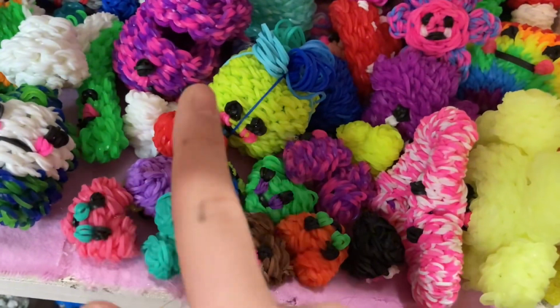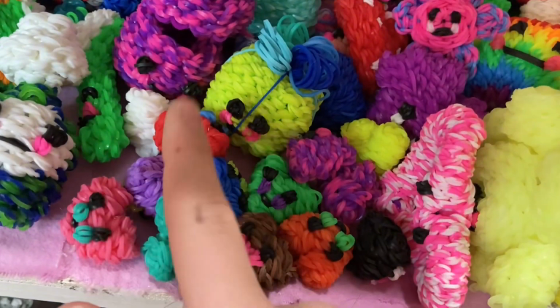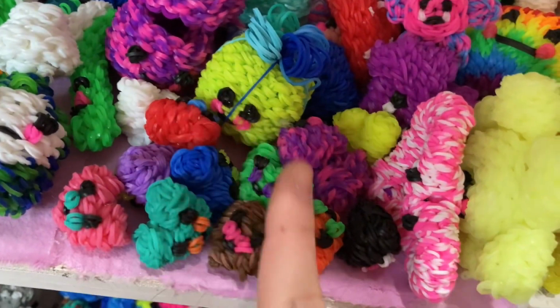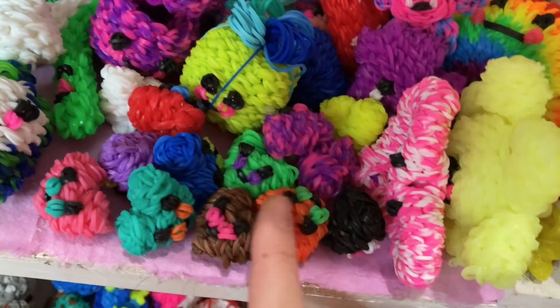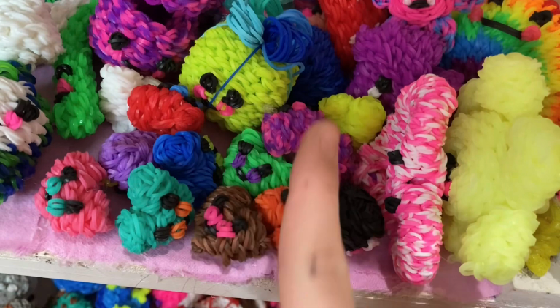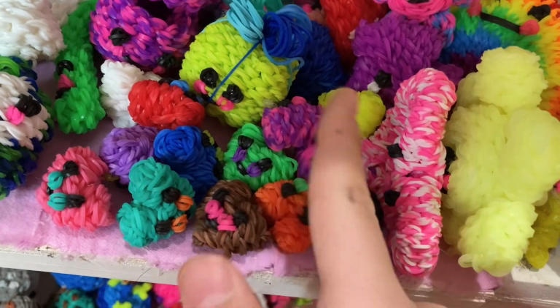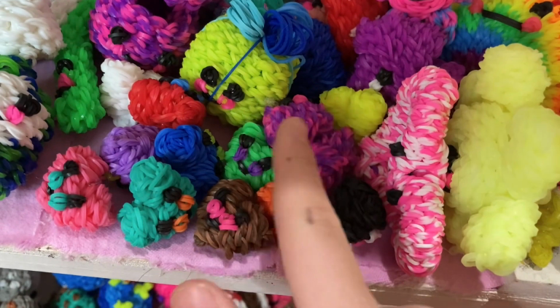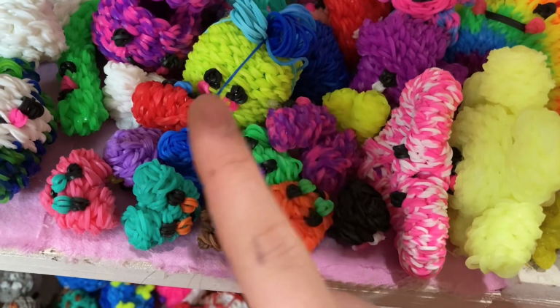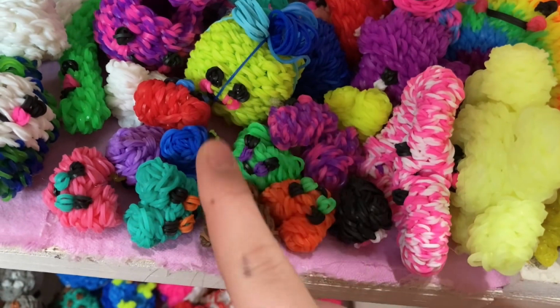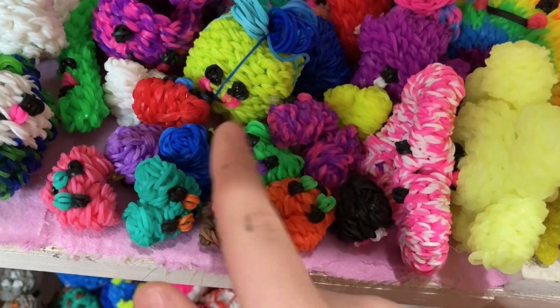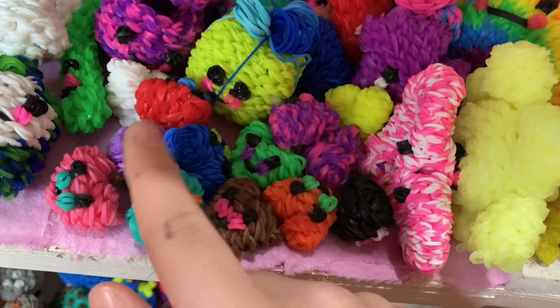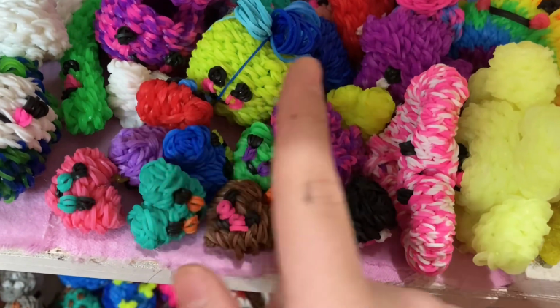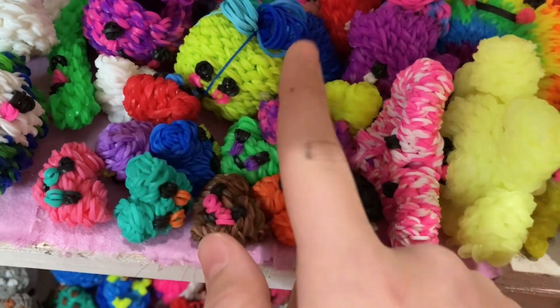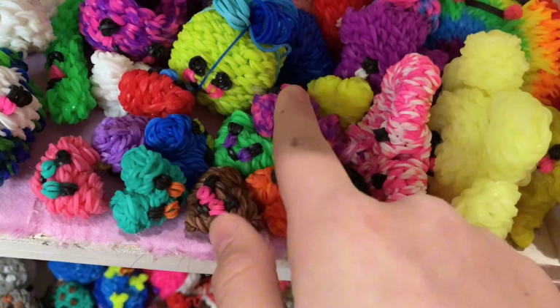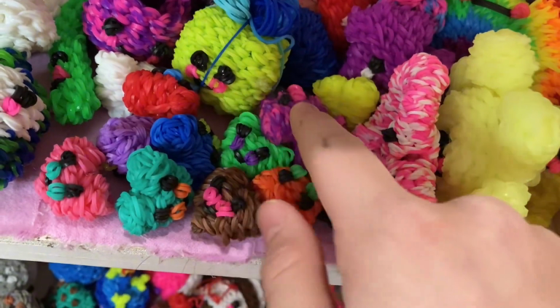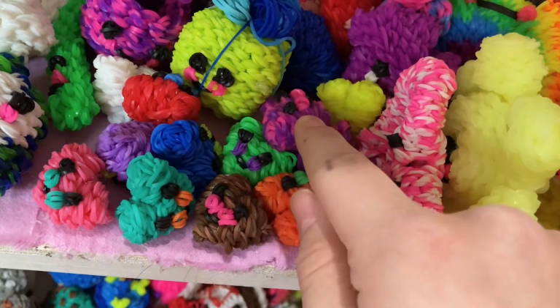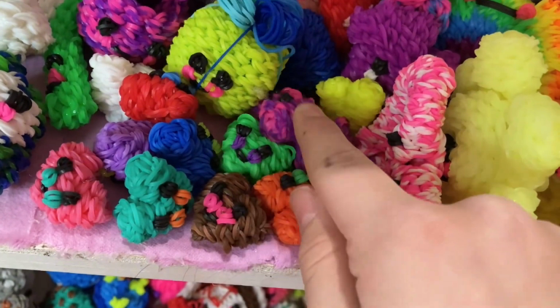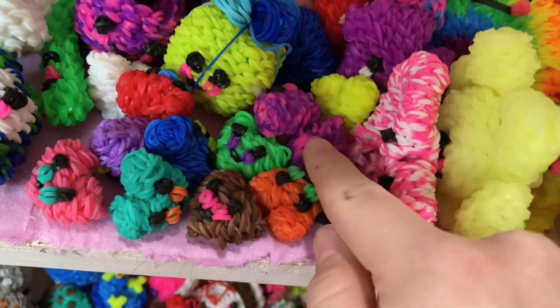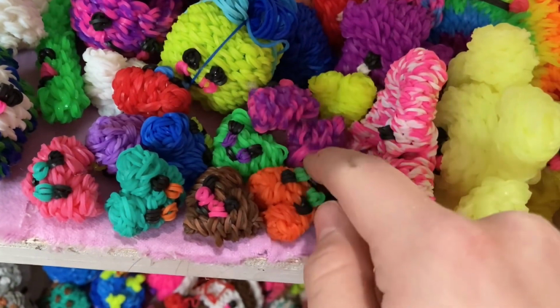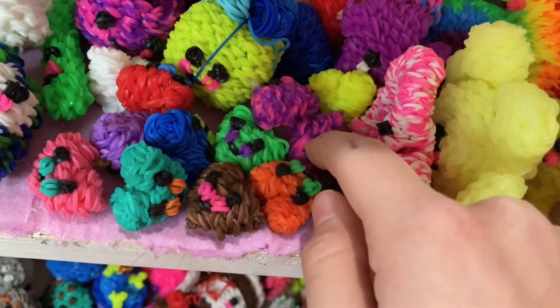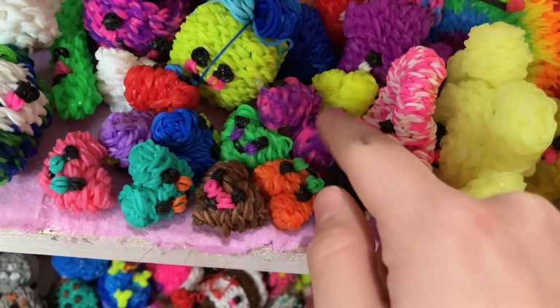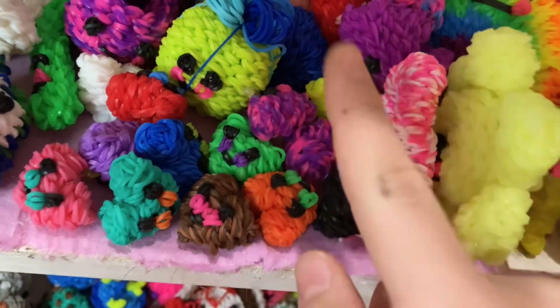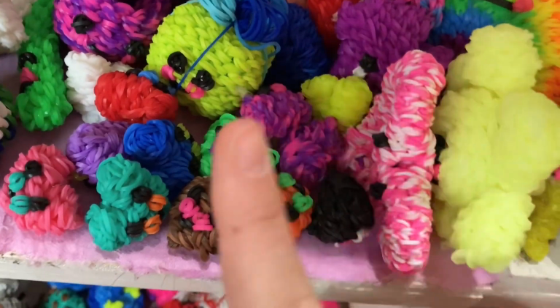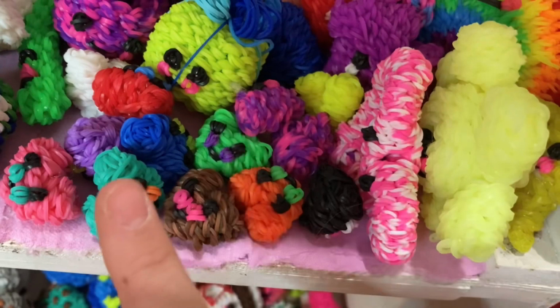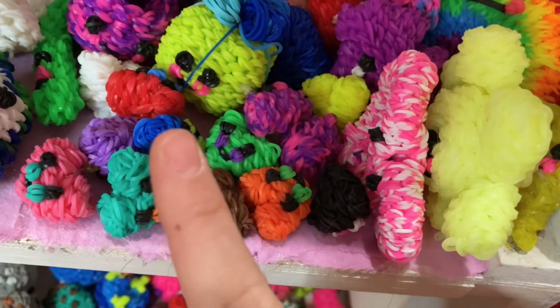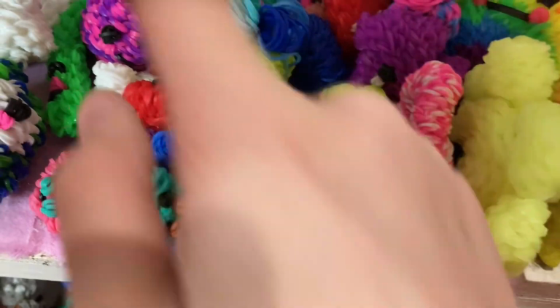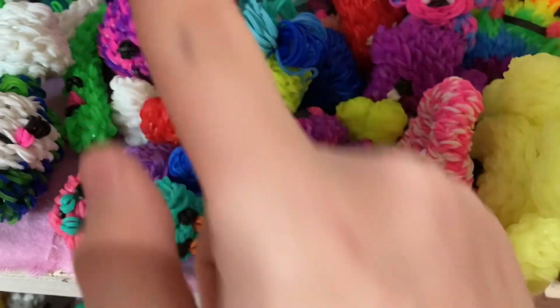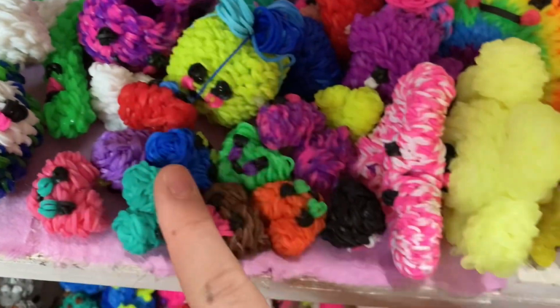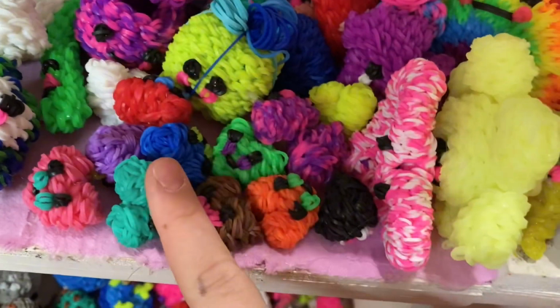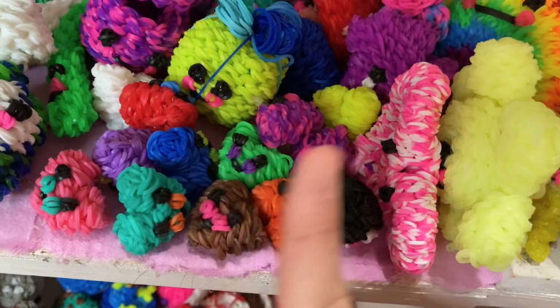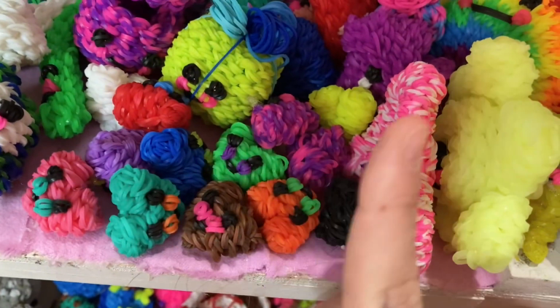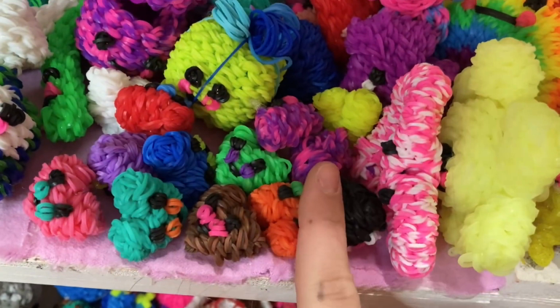A bunch of hearts — we have pink, red, orange, yellow, green, teal, blue, purple, pink and purple with pink cheeks, pink and purple with purple cheeks, white, brown, and black.